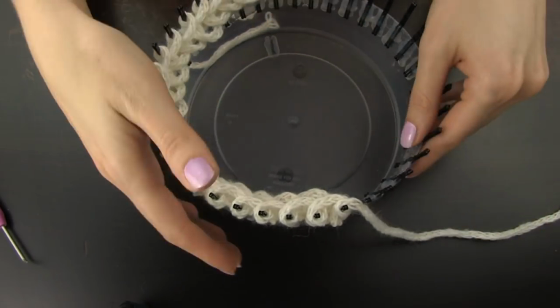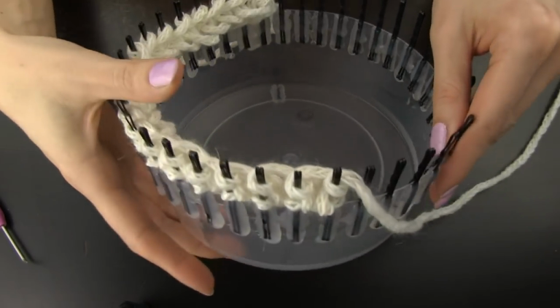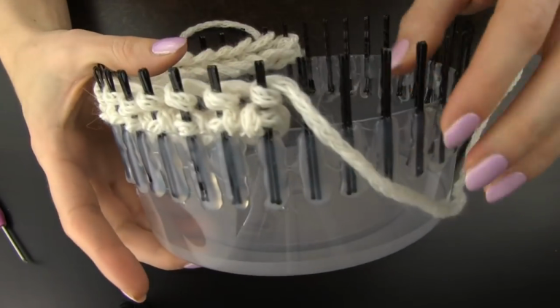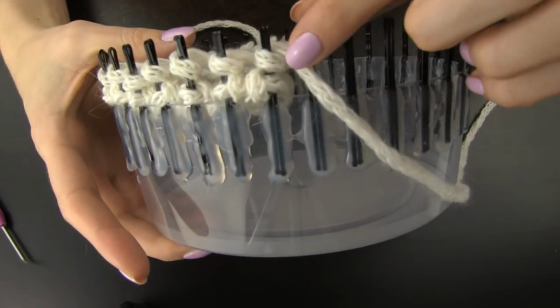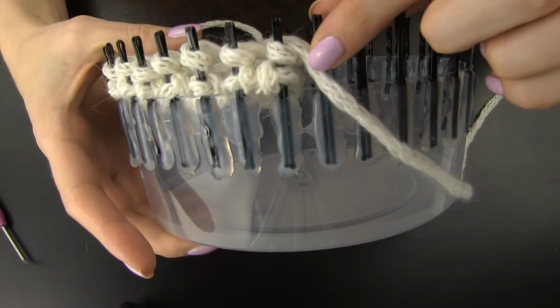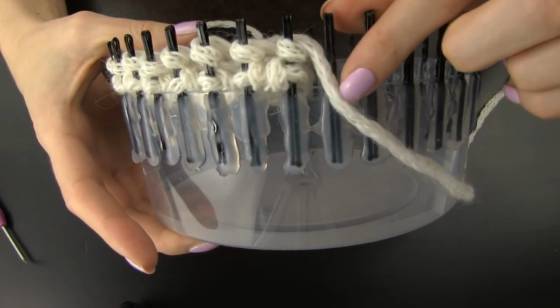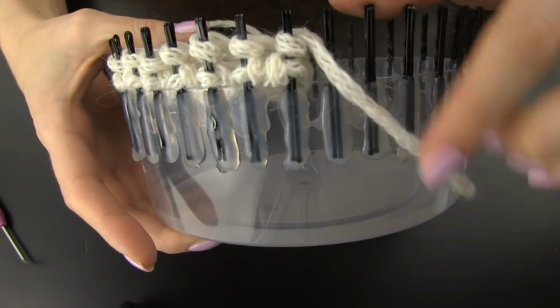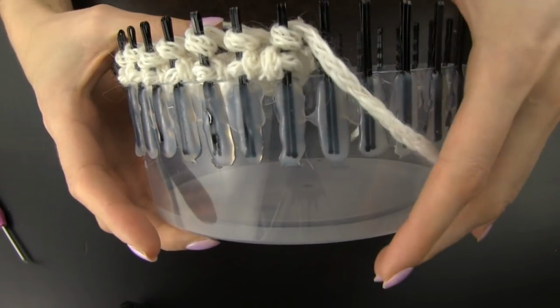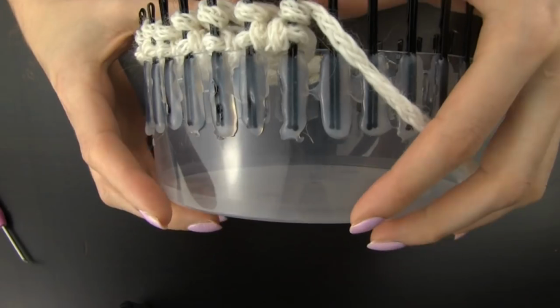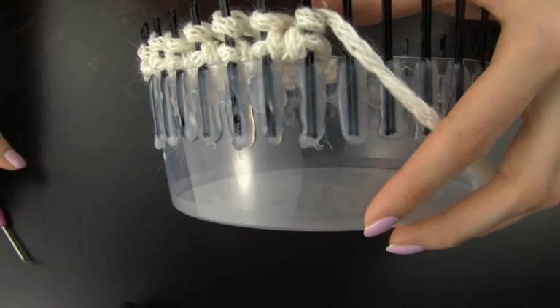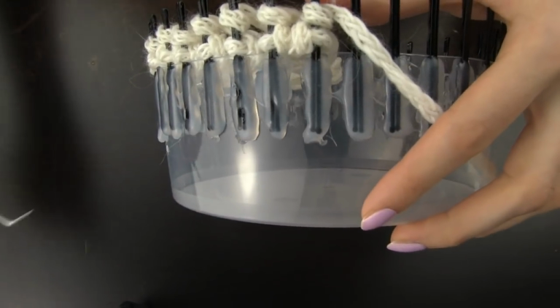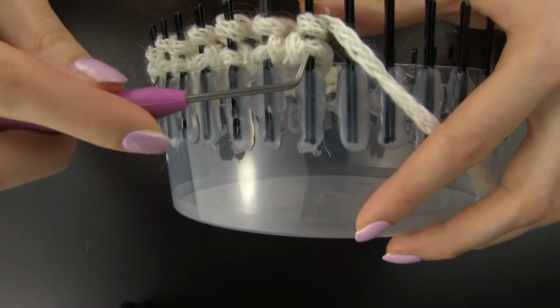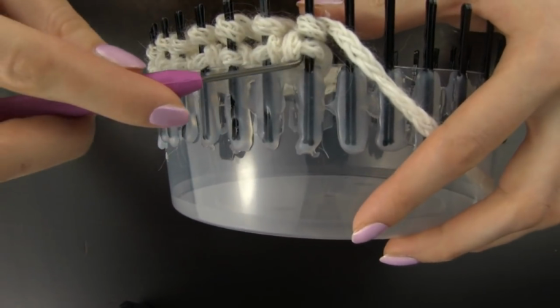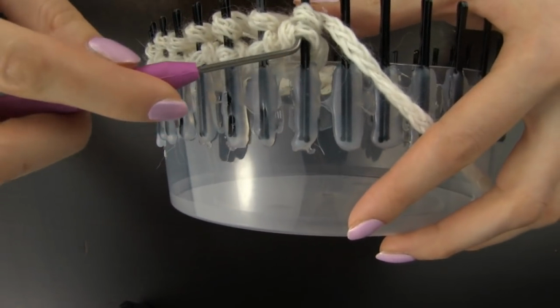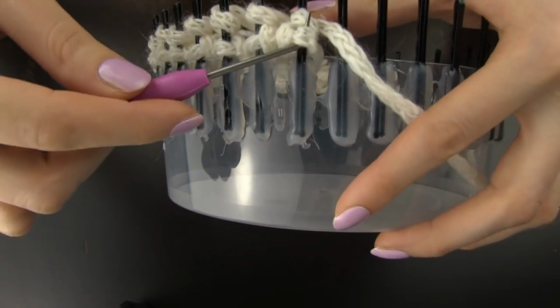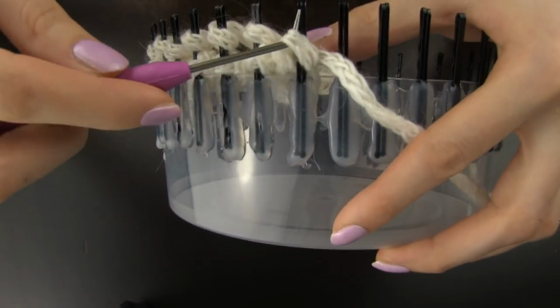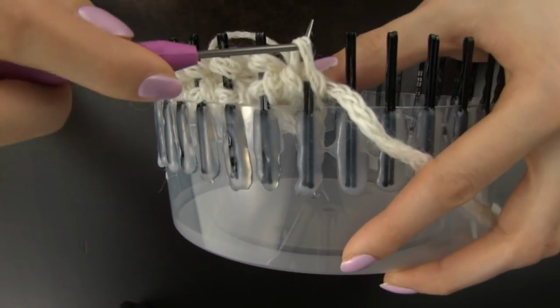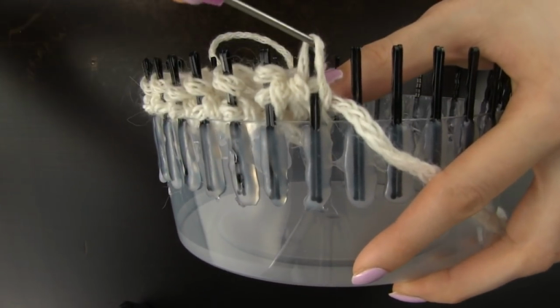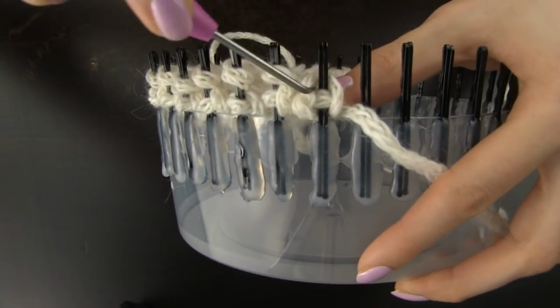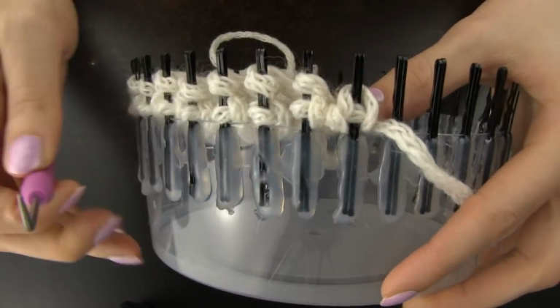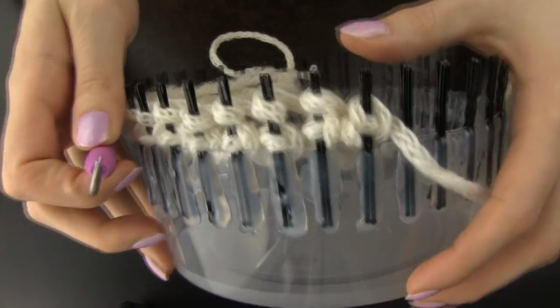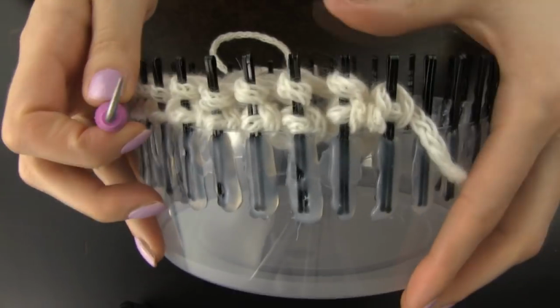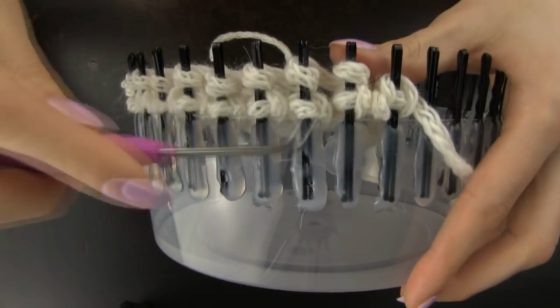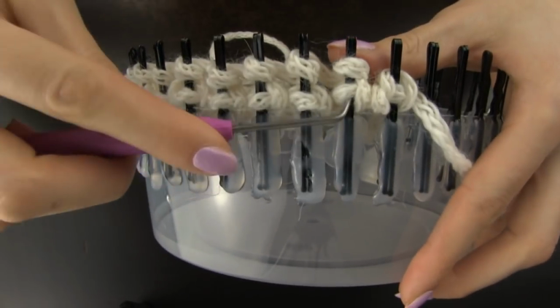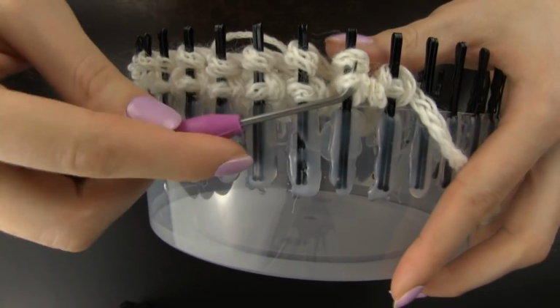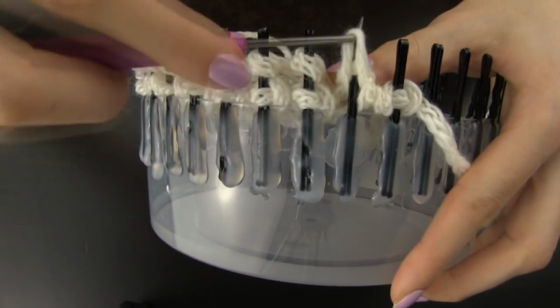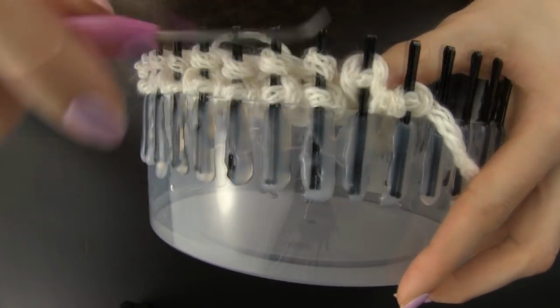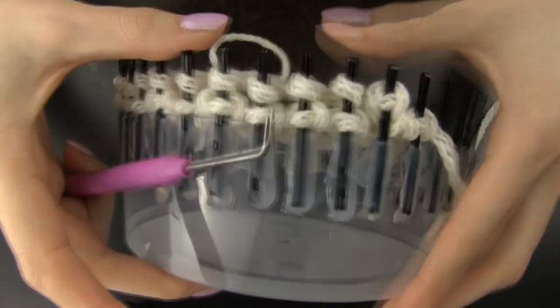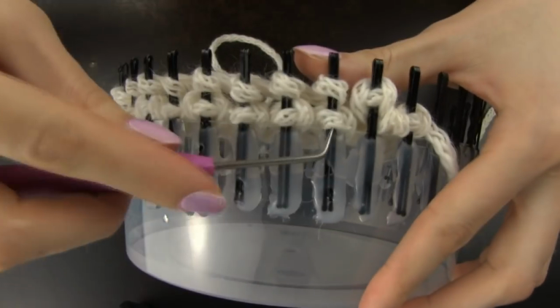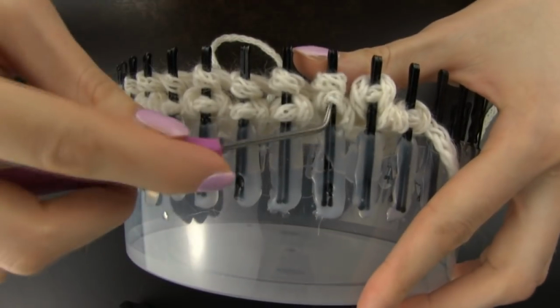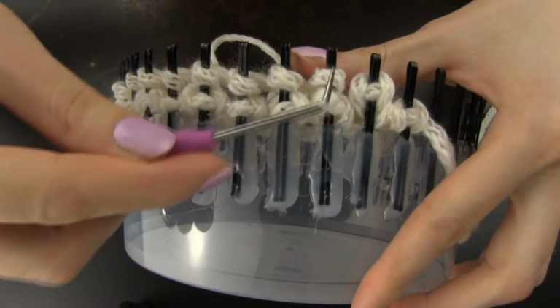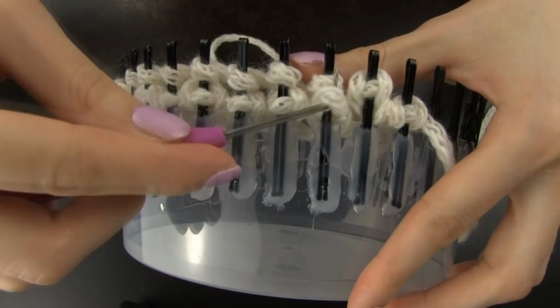See how I left the yarn sticking out when I reached the end of the row. Now it's time to again pull the bottom yarn over the top and over the pin. When I am doing this I like to use my thumb to hold the yarn down and prevent the top yarn from sliding off the pin.